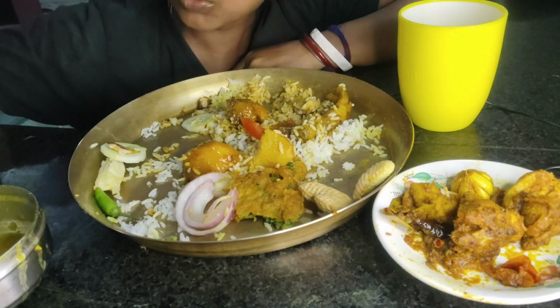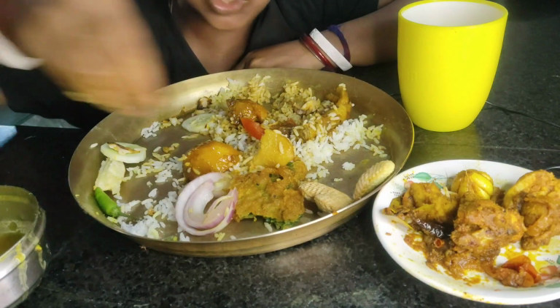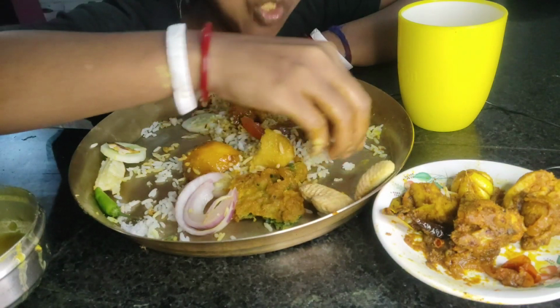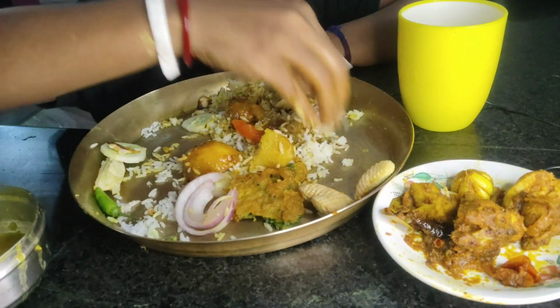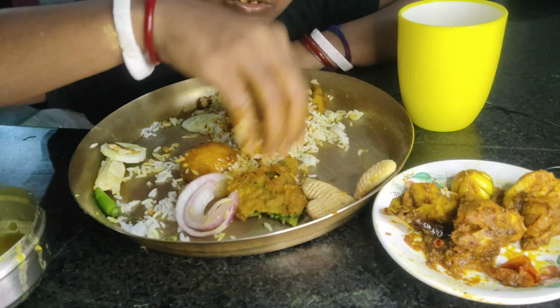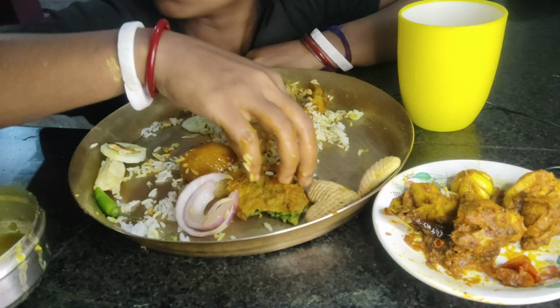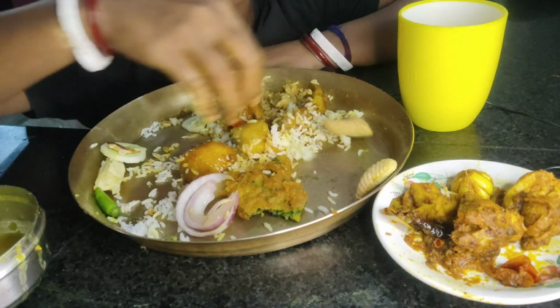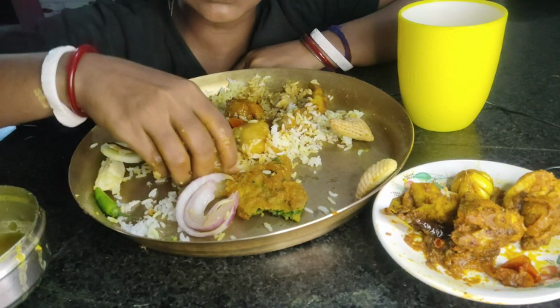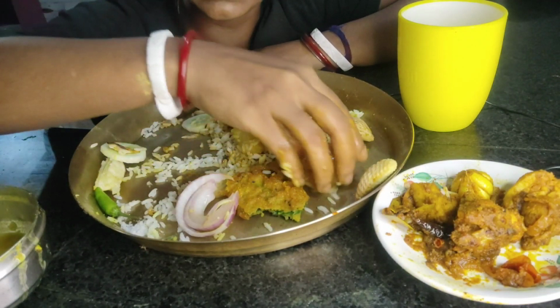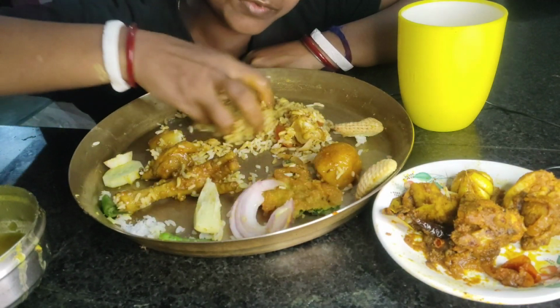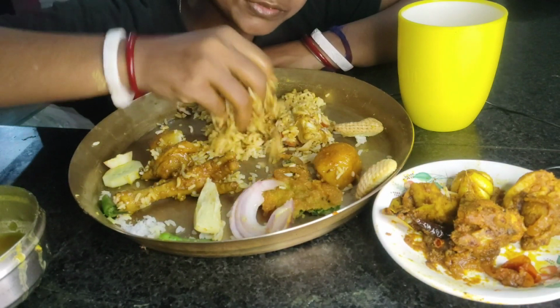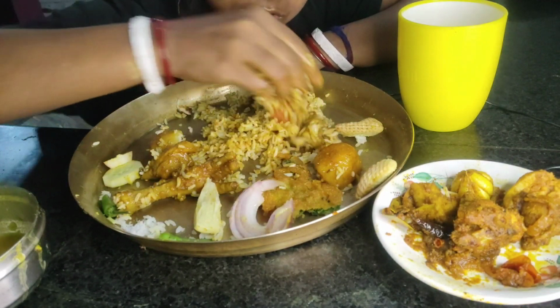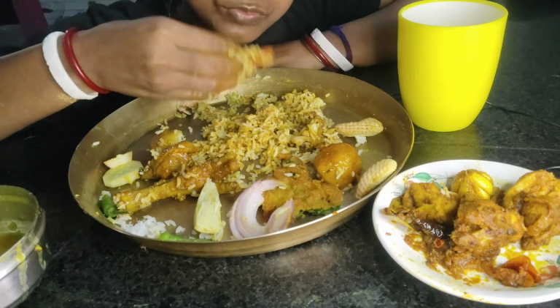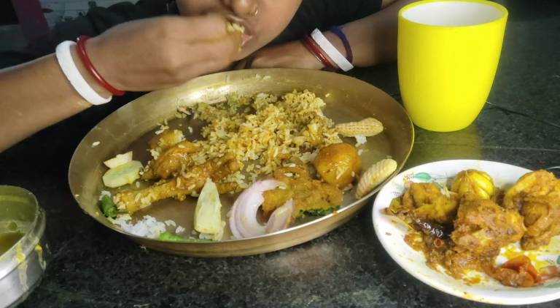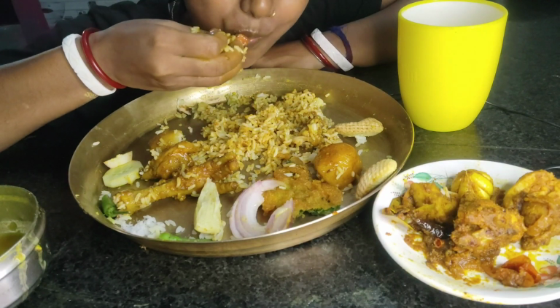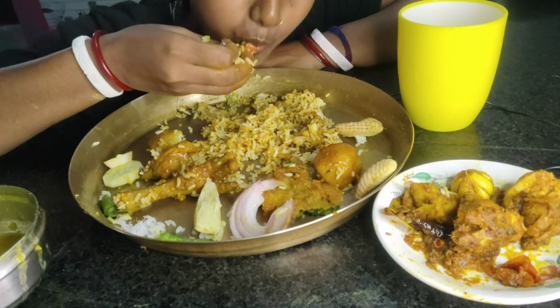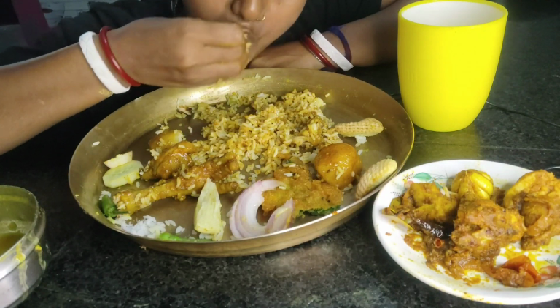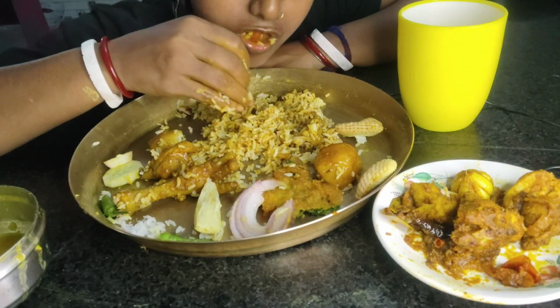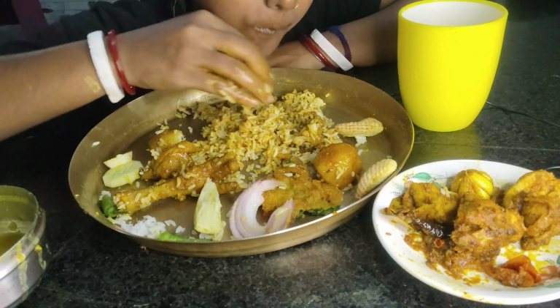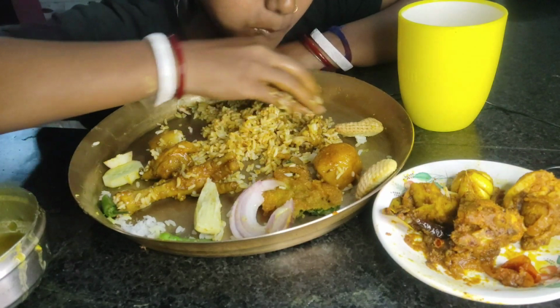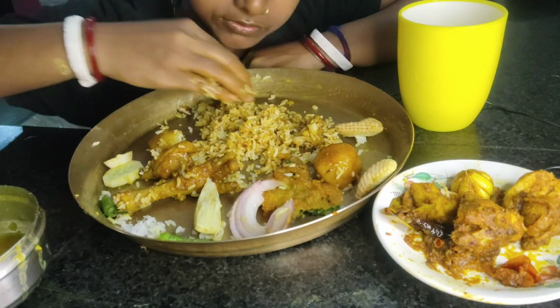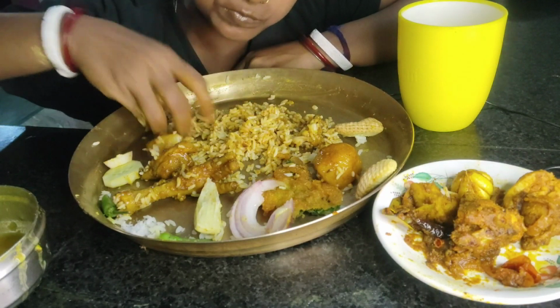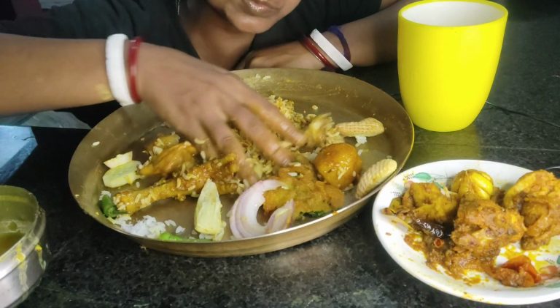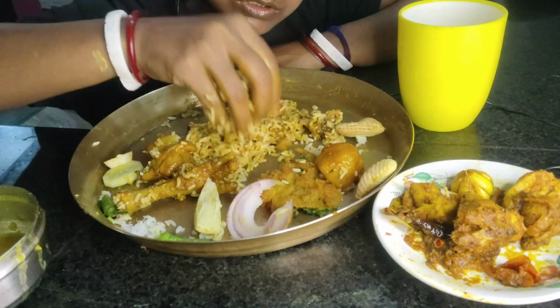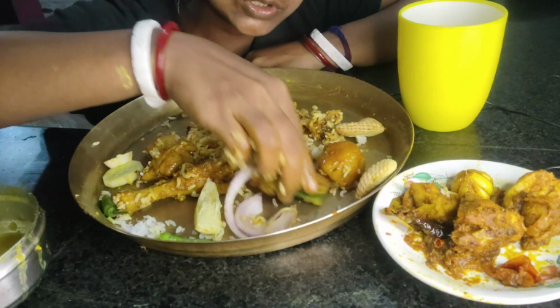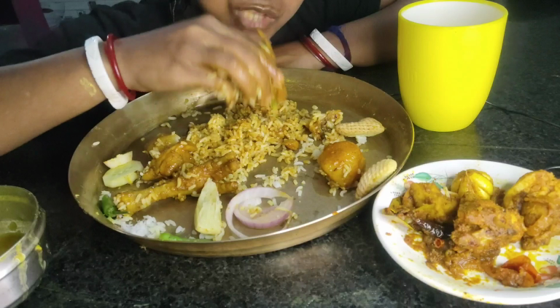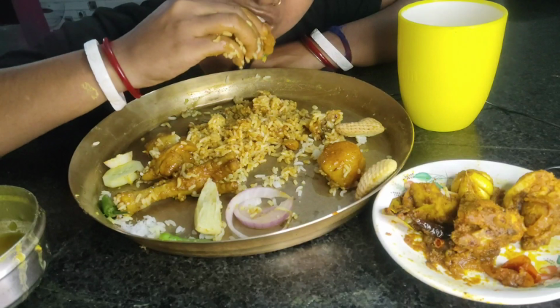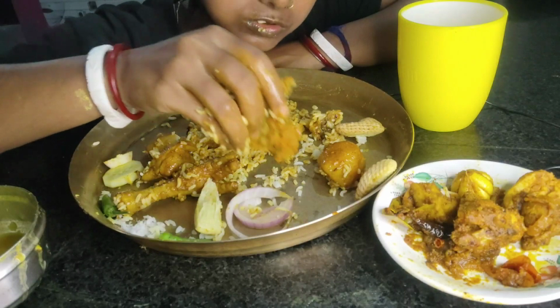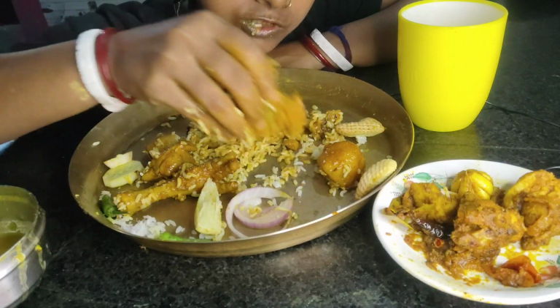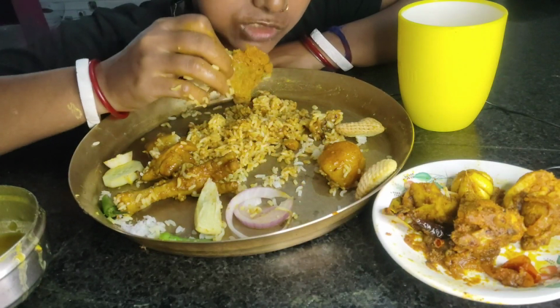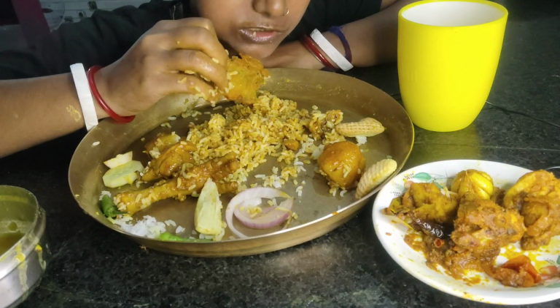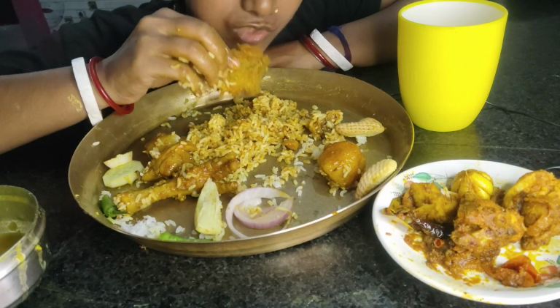After fixing the oil, we got something really good to do. The amount of oil is not too much, but it is really good for me.